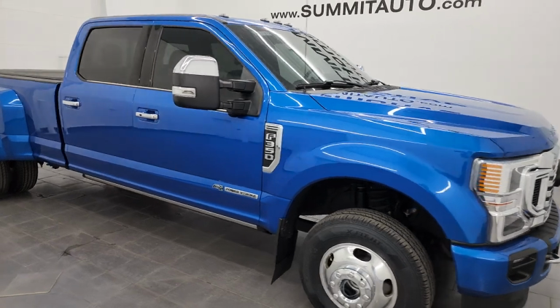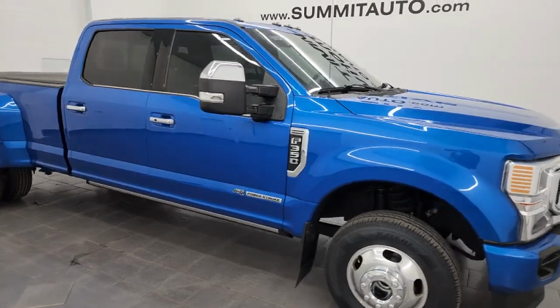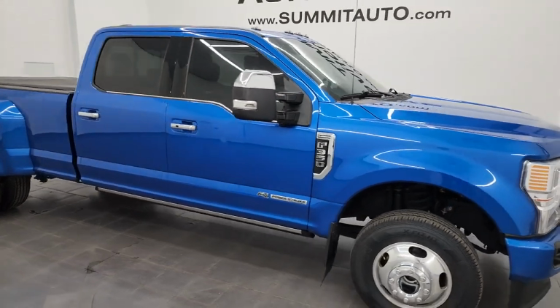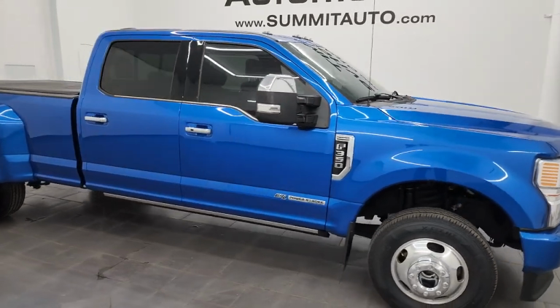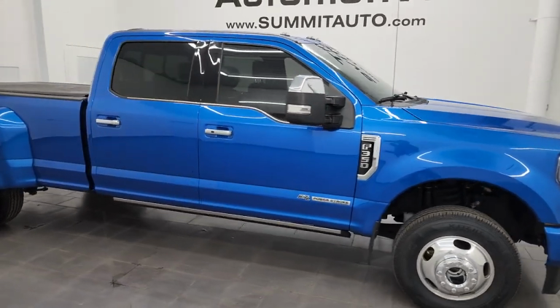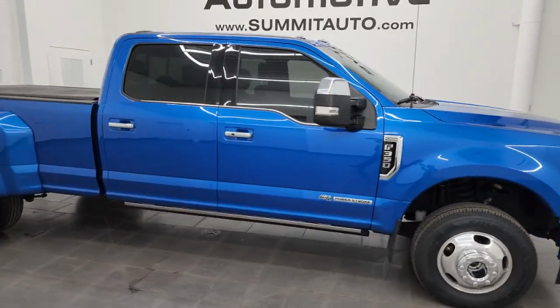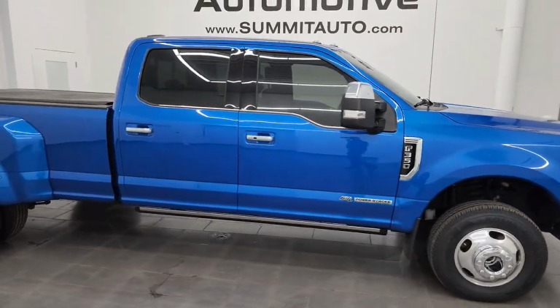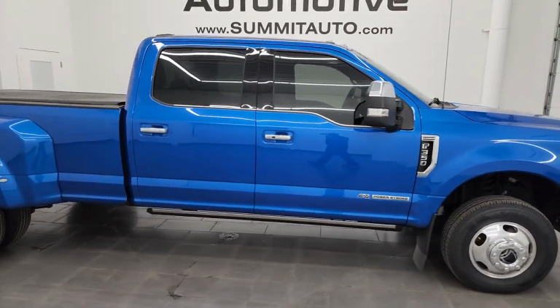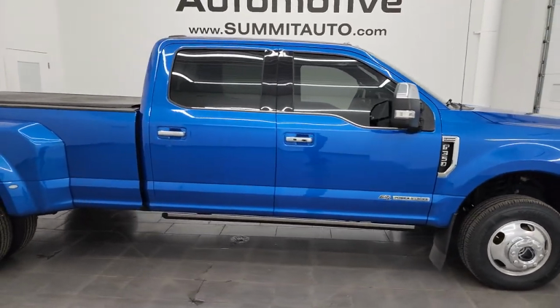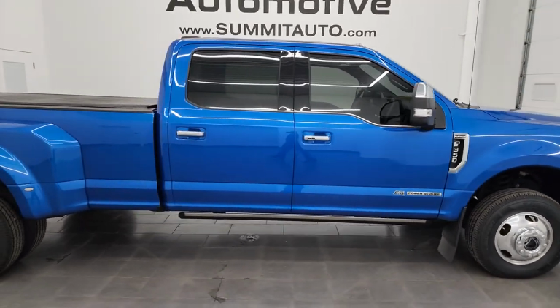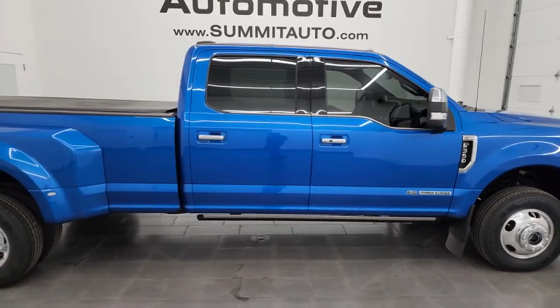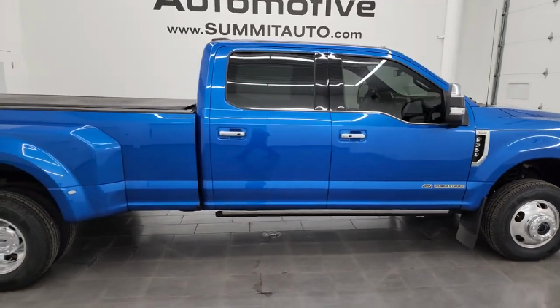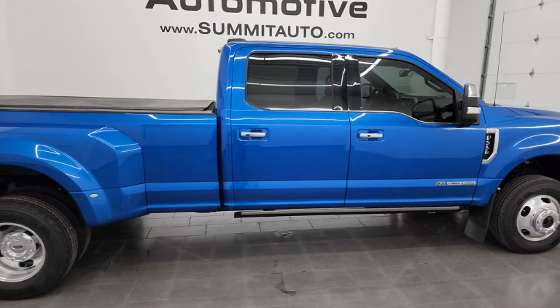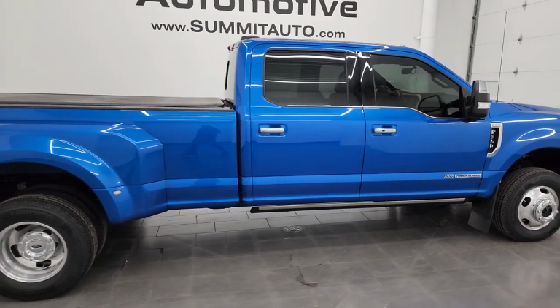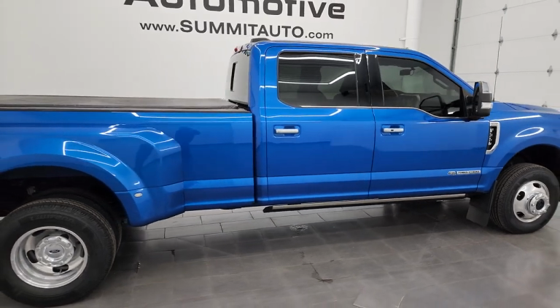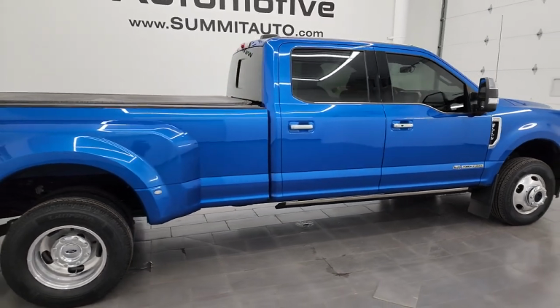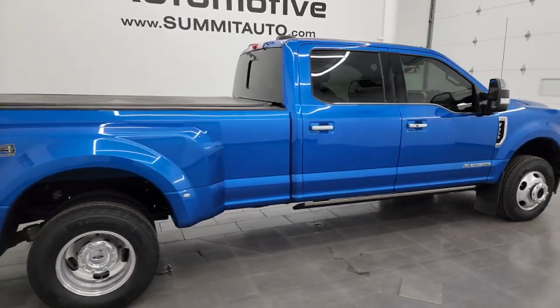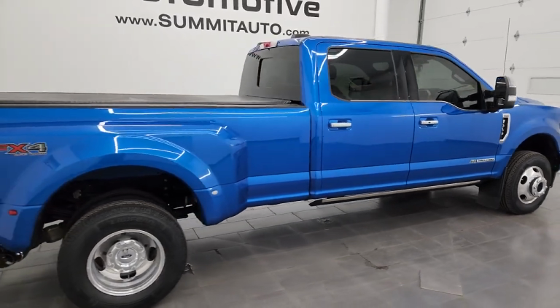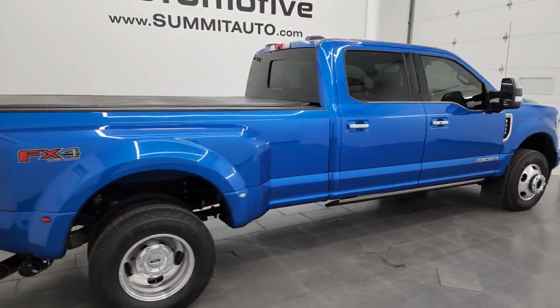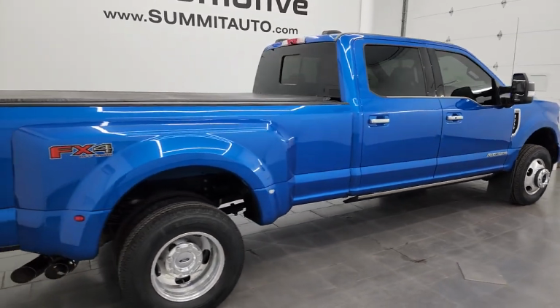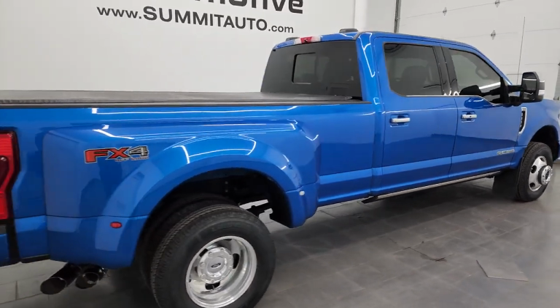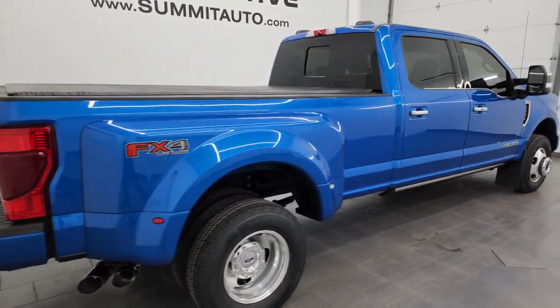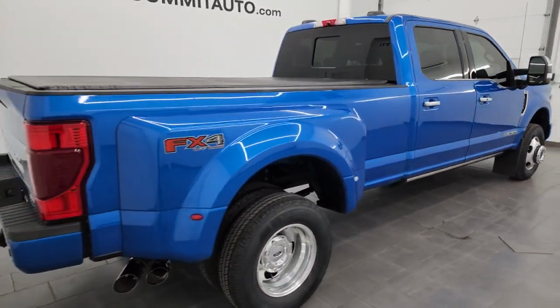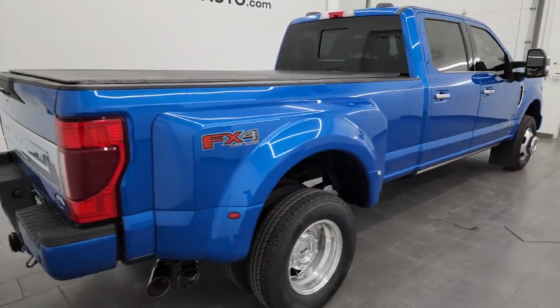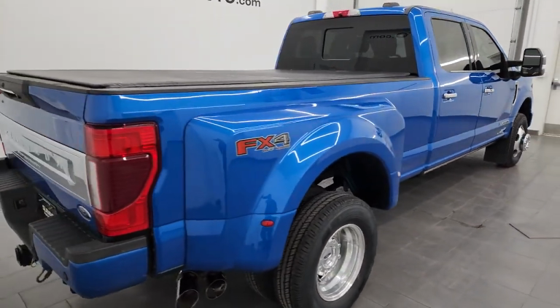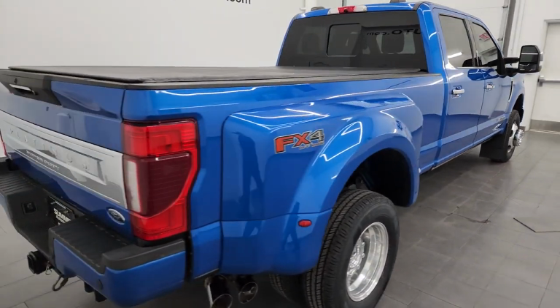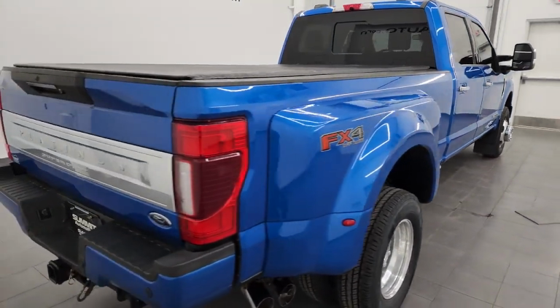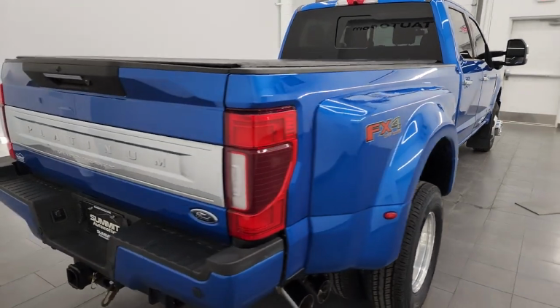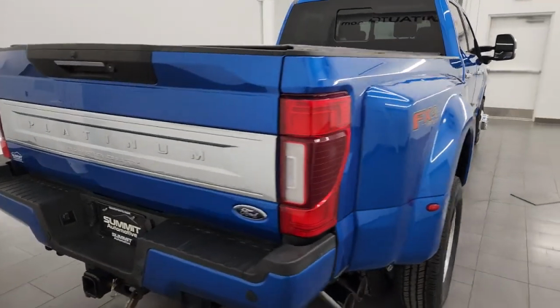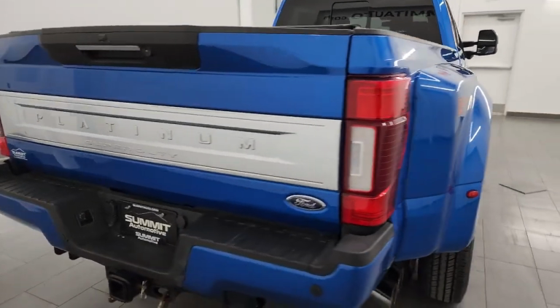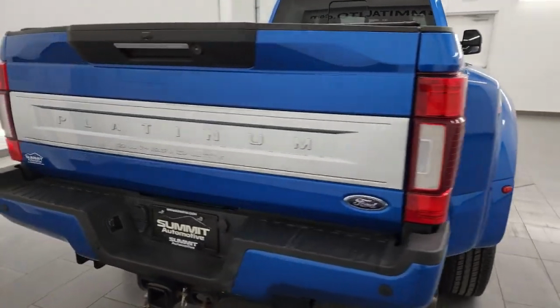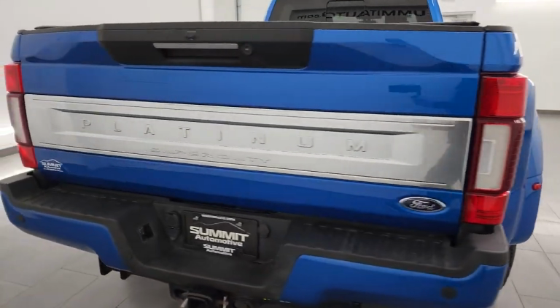Hey, this is Brett and this 2020 Ford F-350 Crew Cab Long Box Dual Rear Wheel Platinum FX4 is stock number 14168Z.